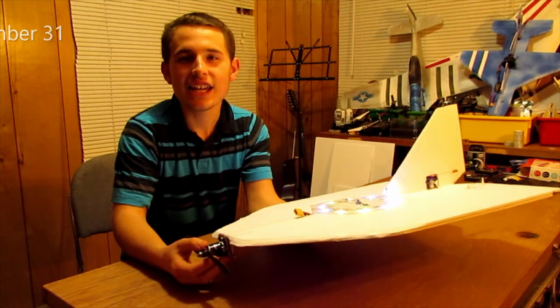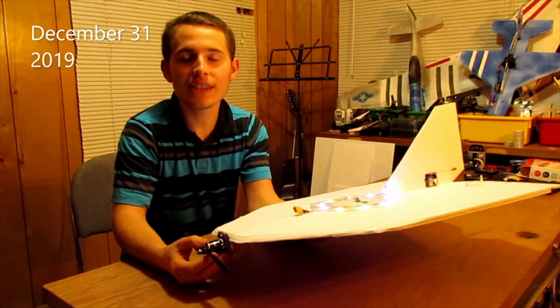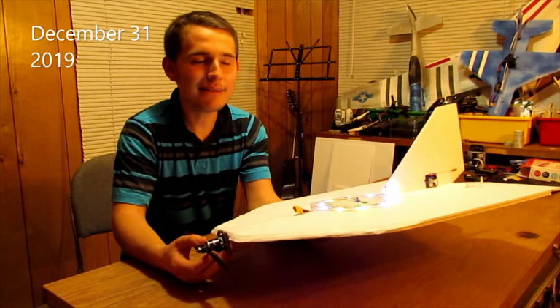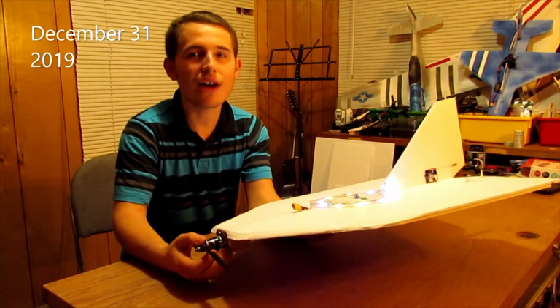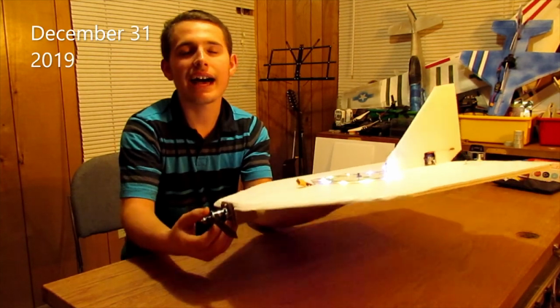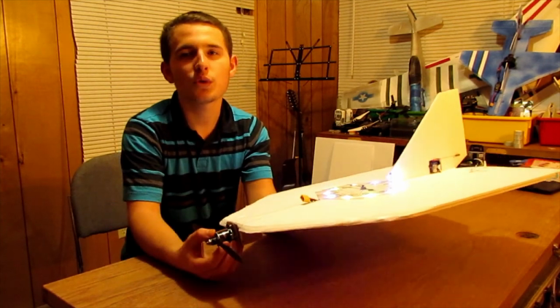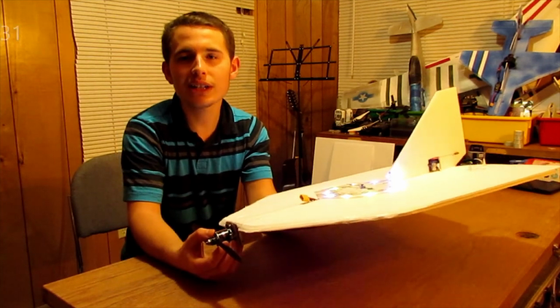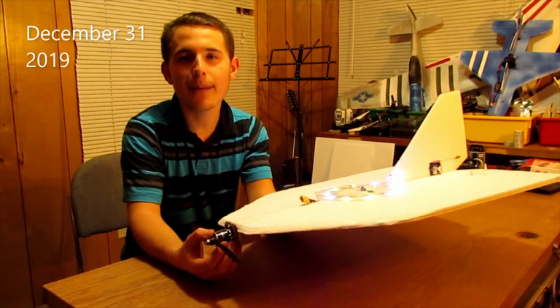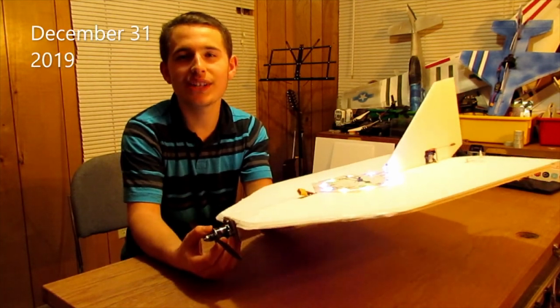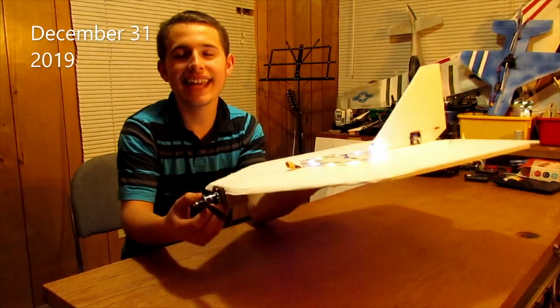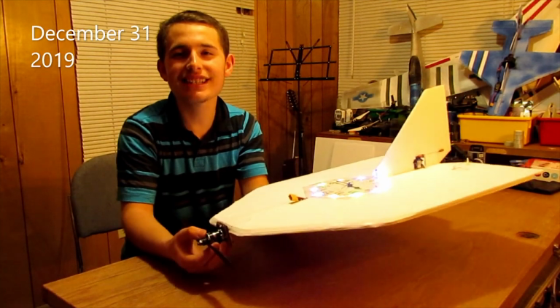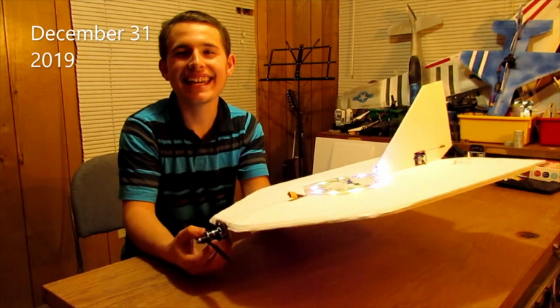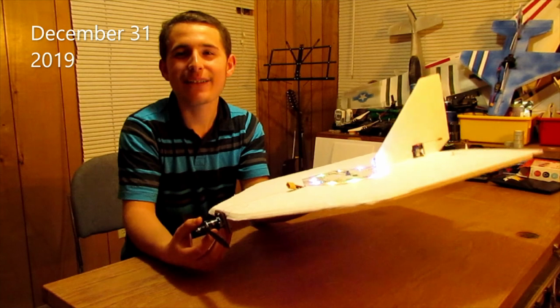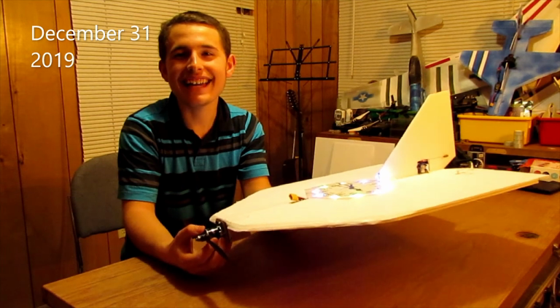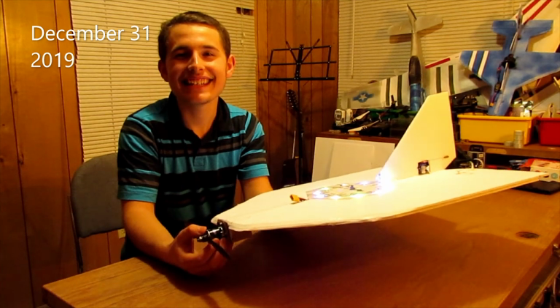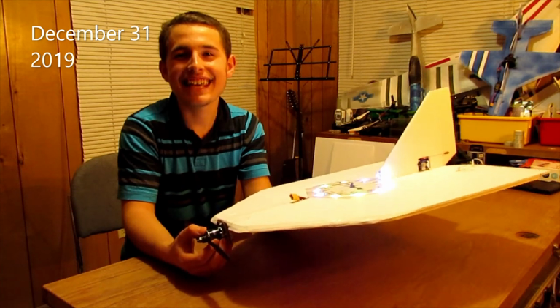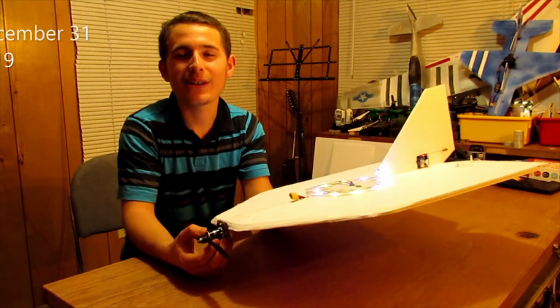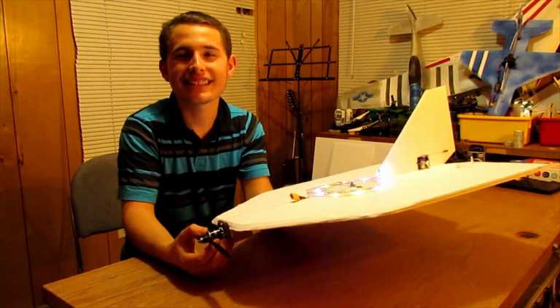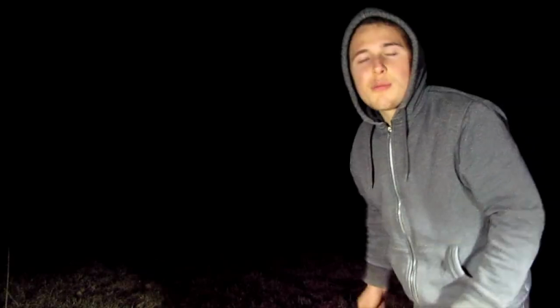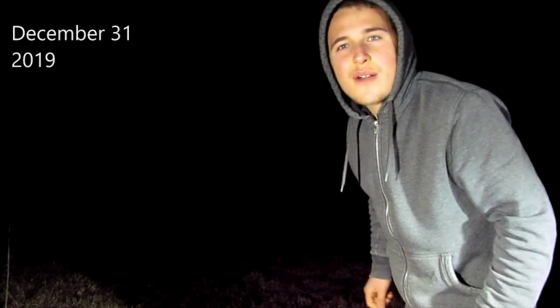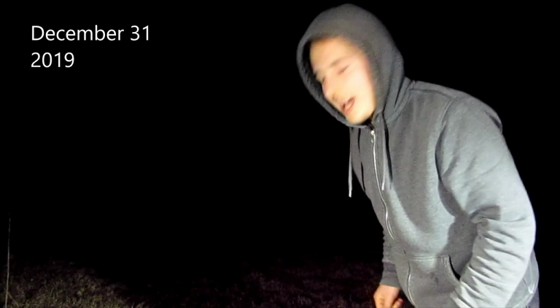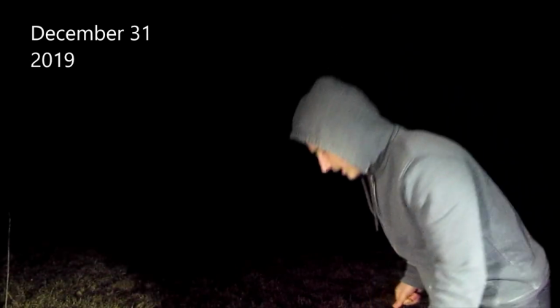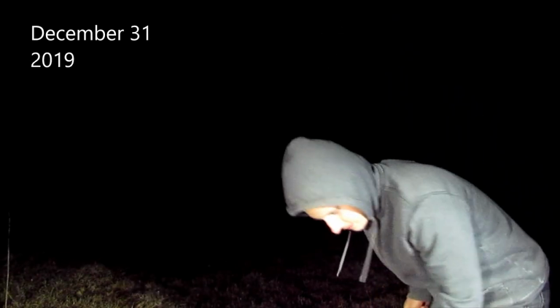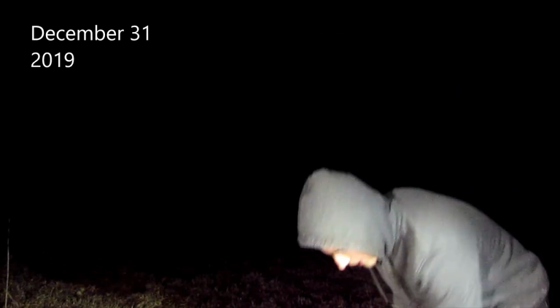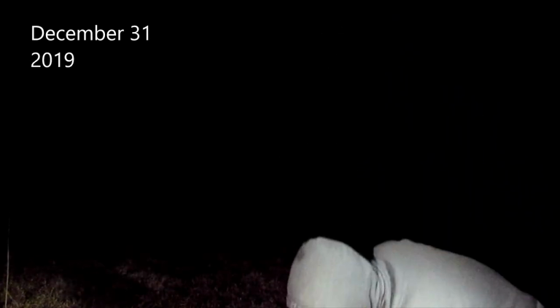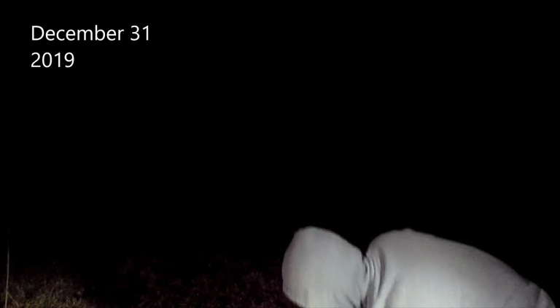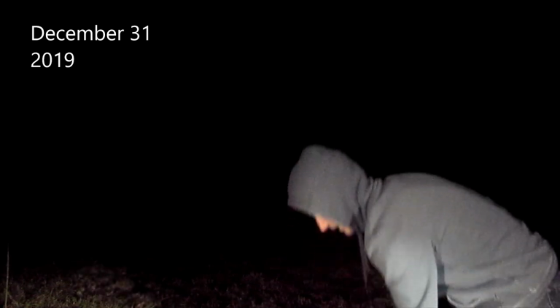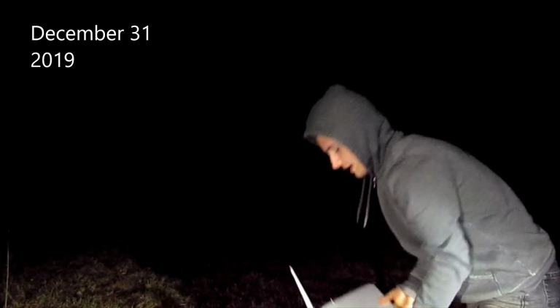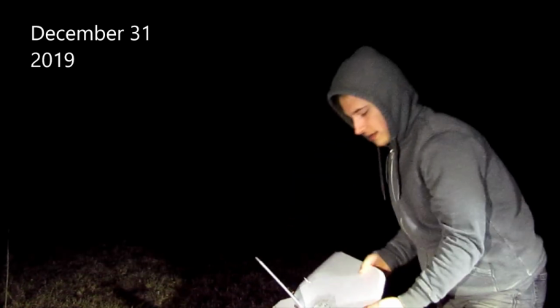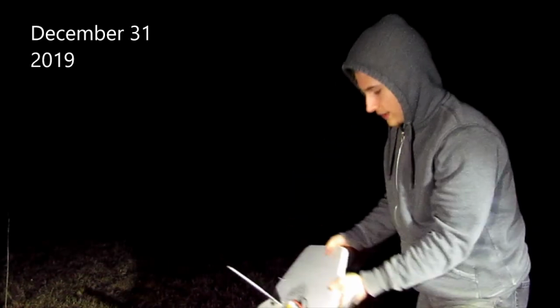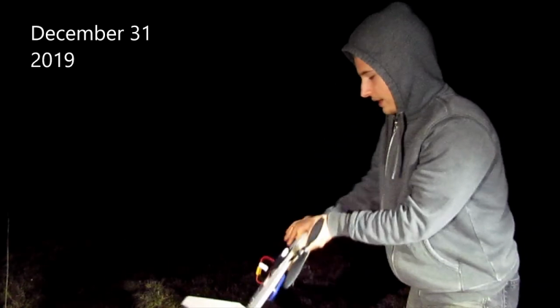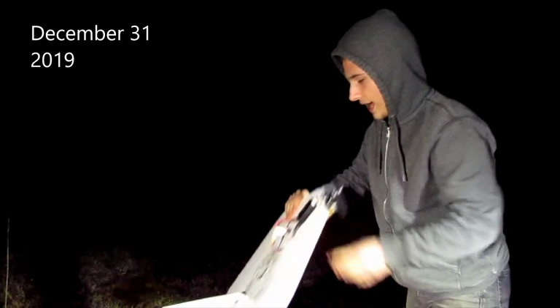So this evening at around 12 o'clock, I'm going to take this thing outside and fly it and see how it goes. It's almost 12 o'clock out here. I'm getting the airplane ready to fly.